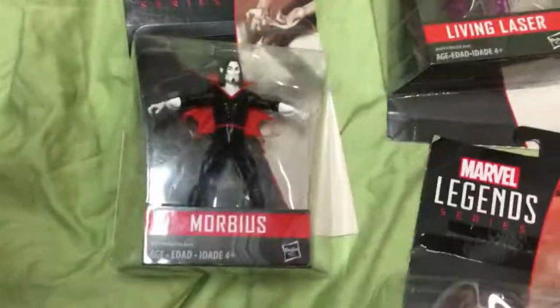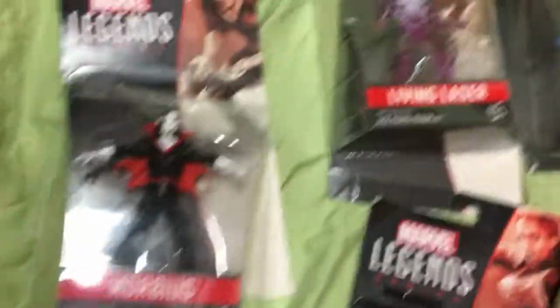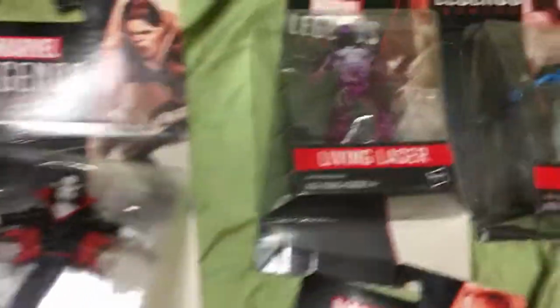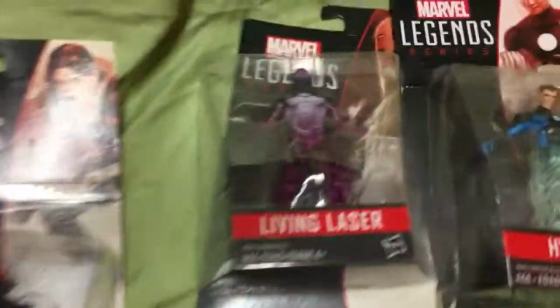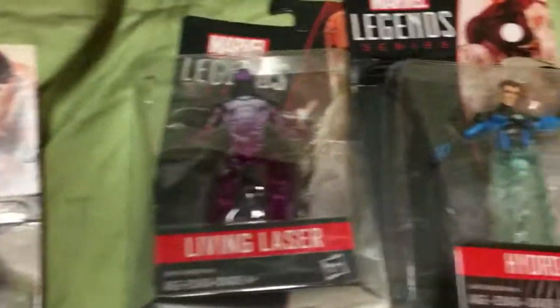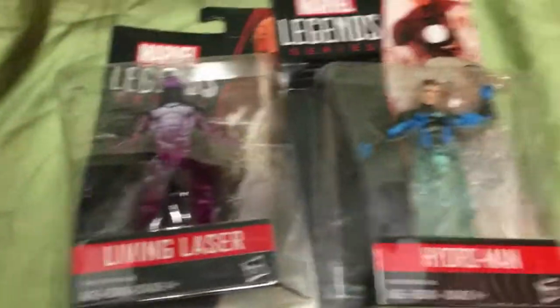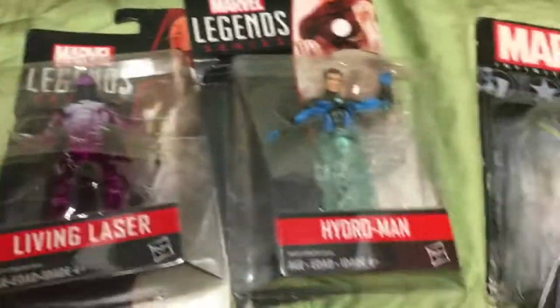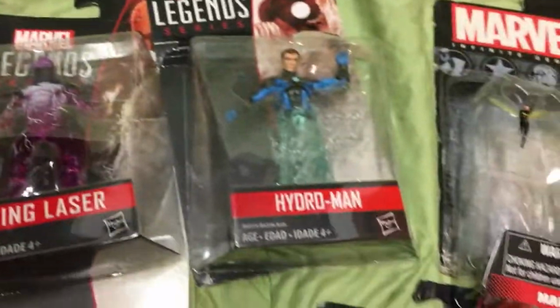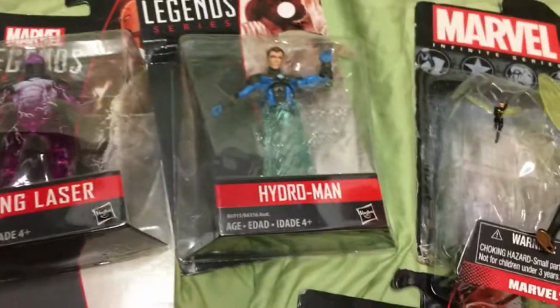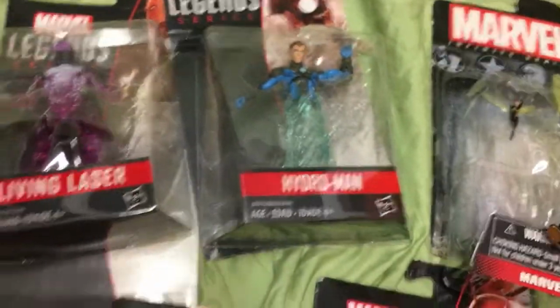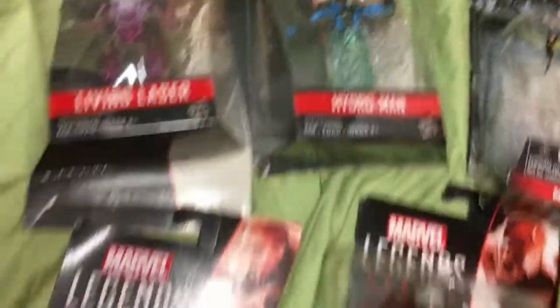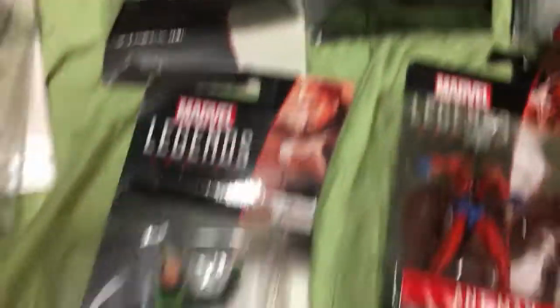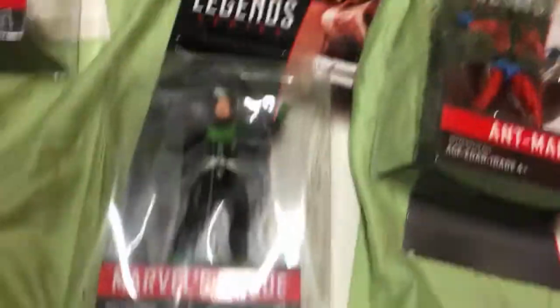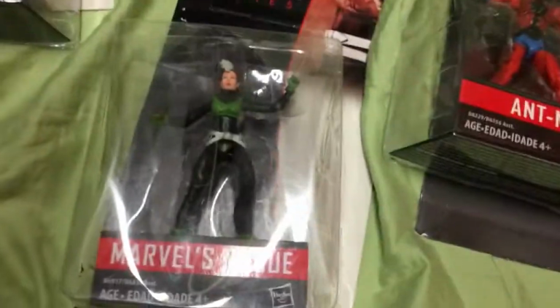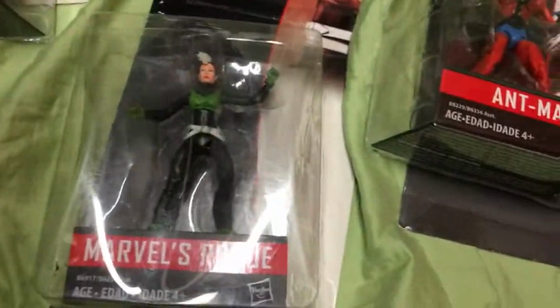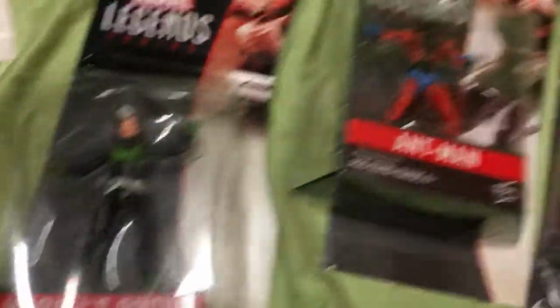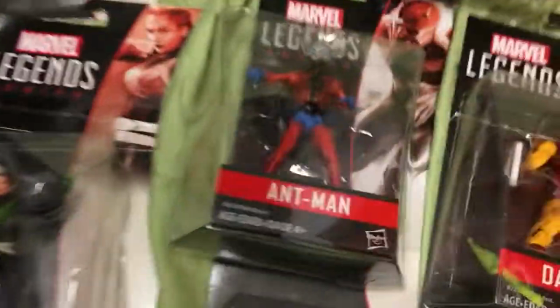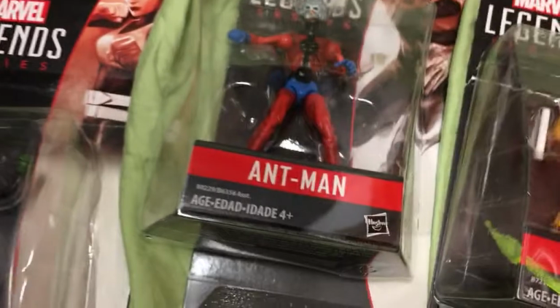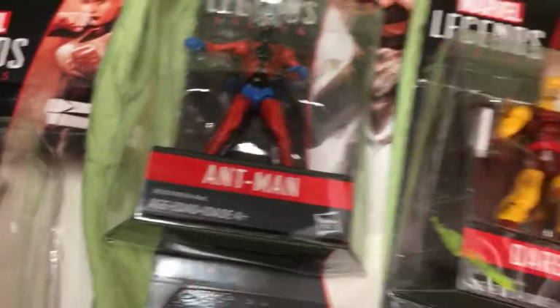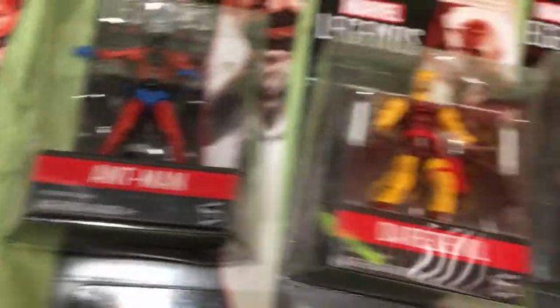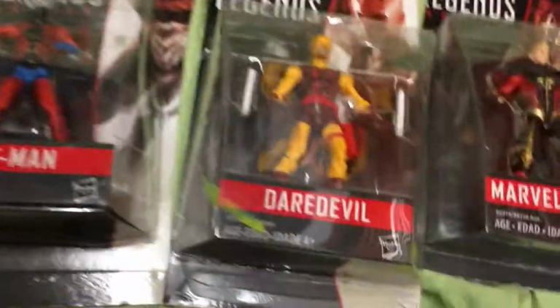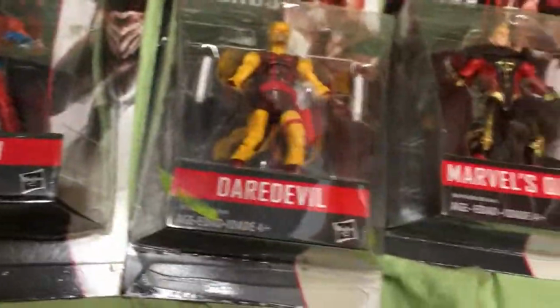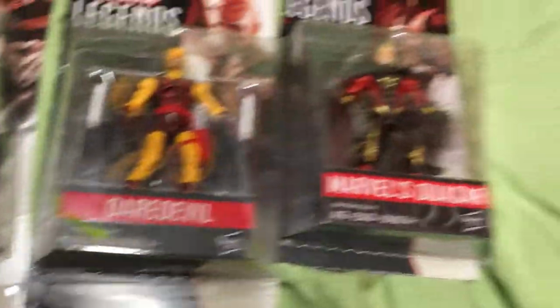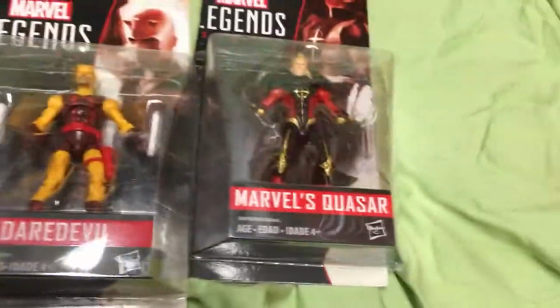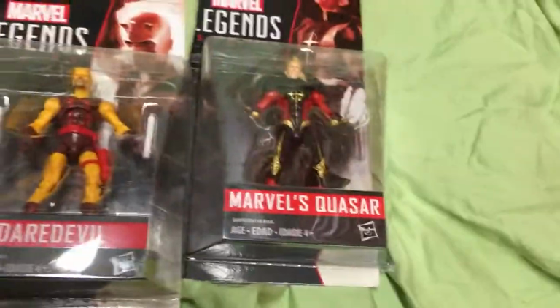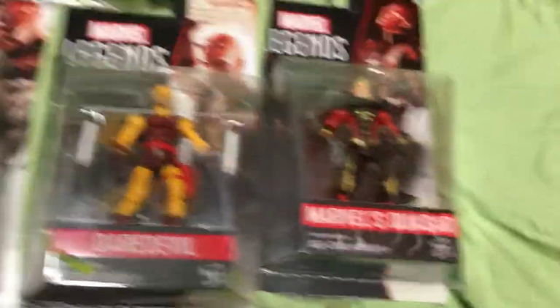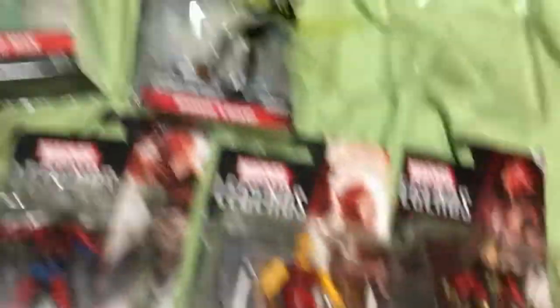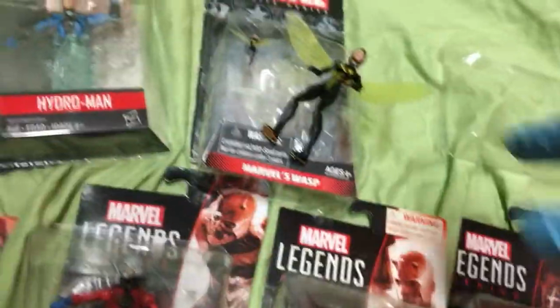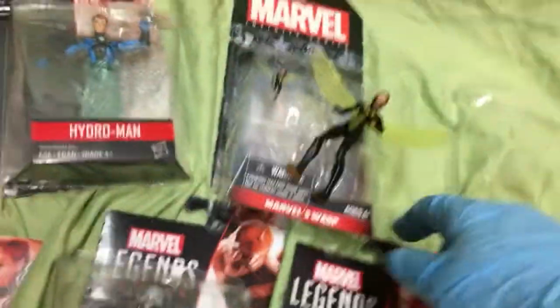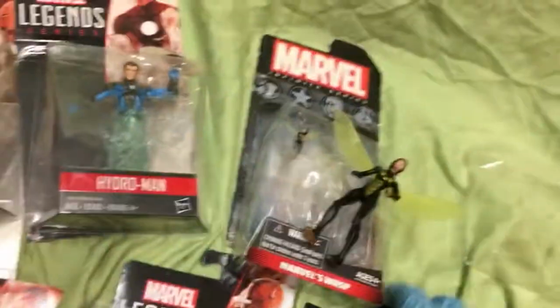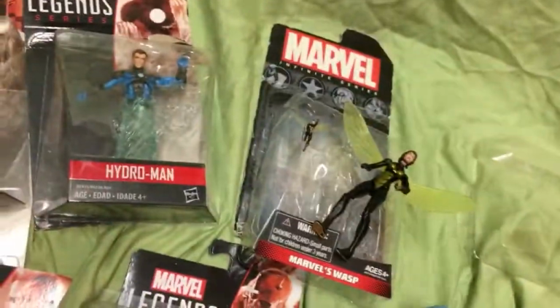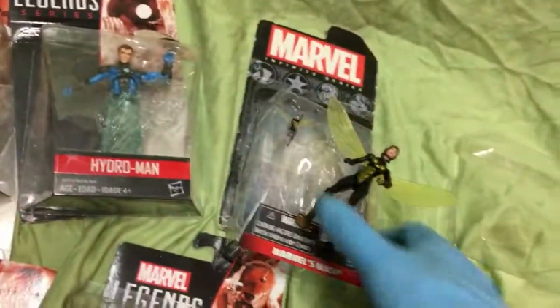I got Morbius, Living Laser, Hydro-Man, Rogue, Ant-Man, Daredevil, Quasar, and Wasp.